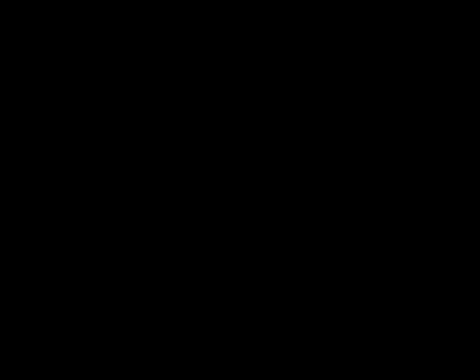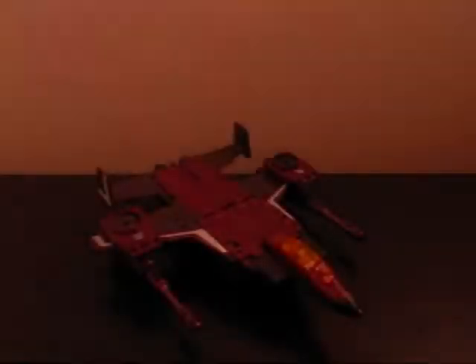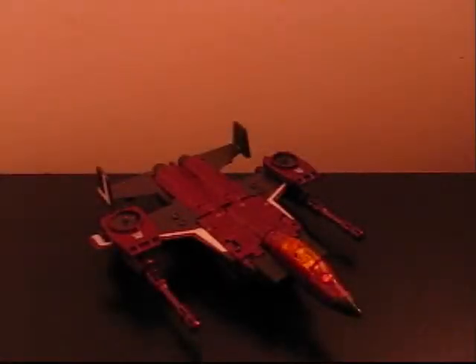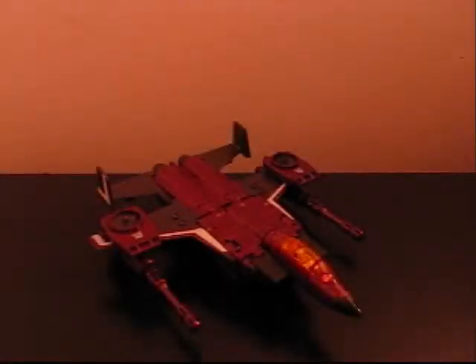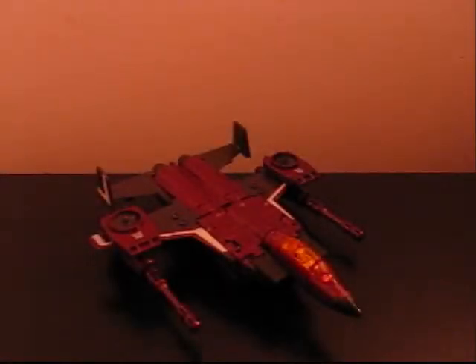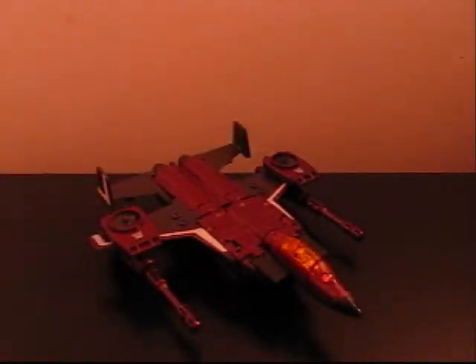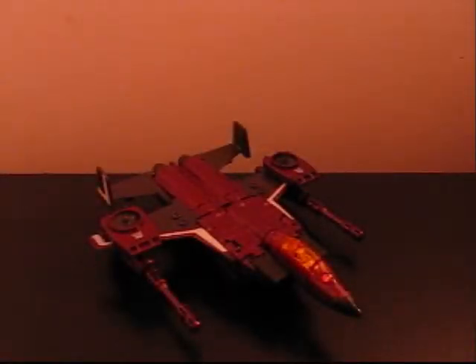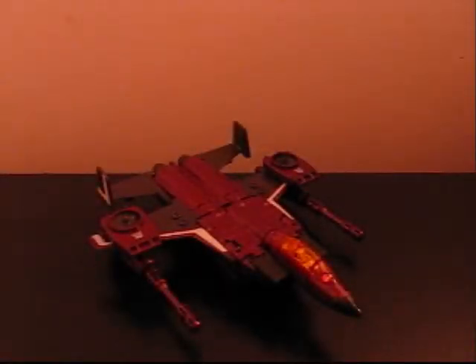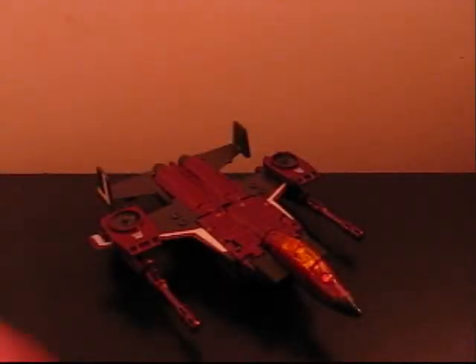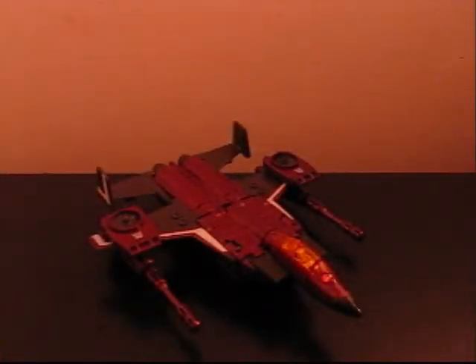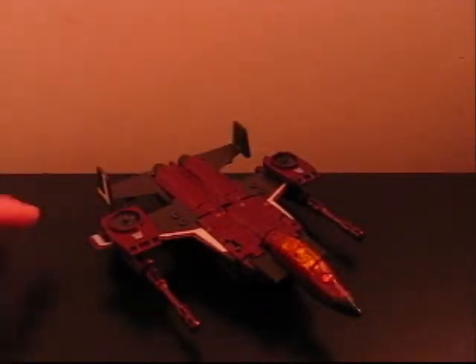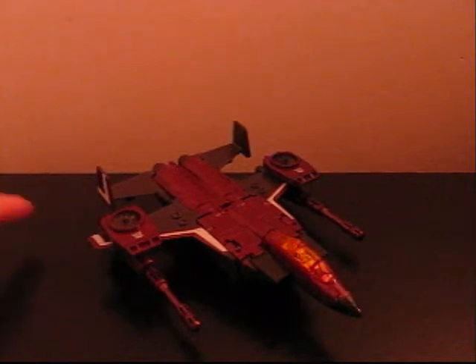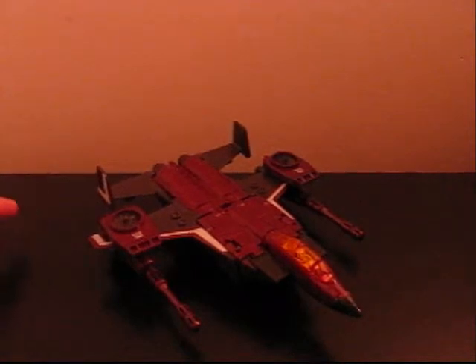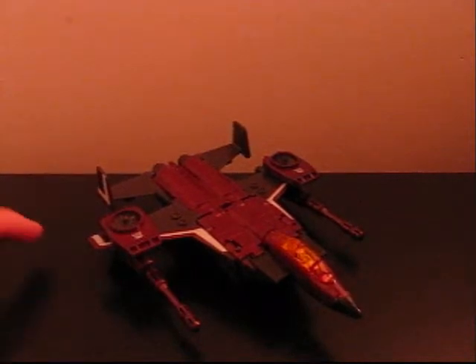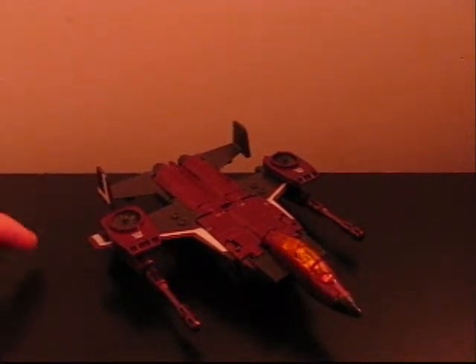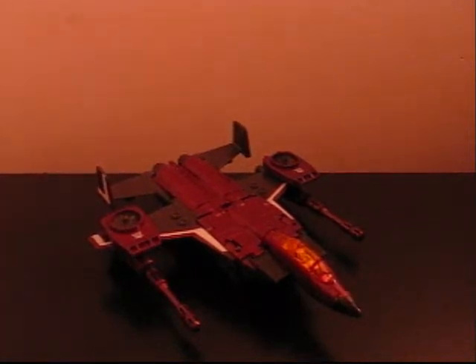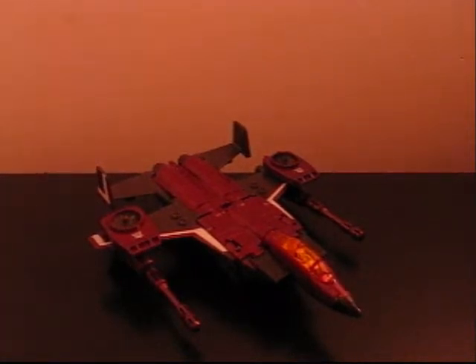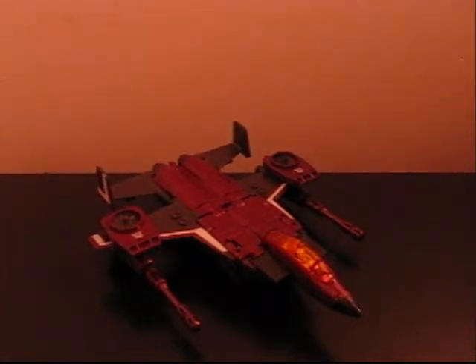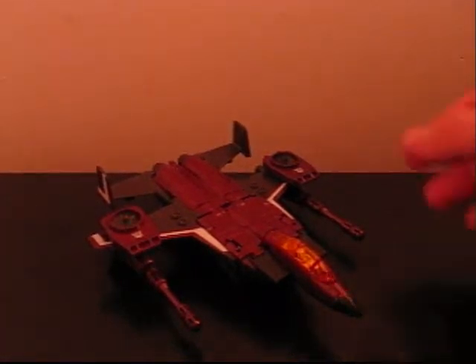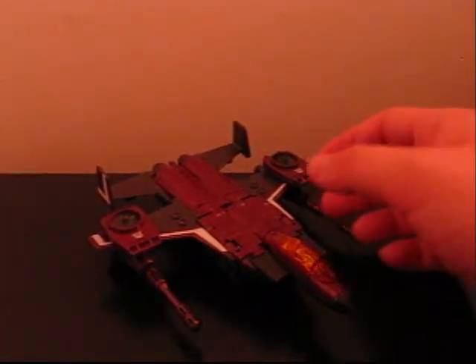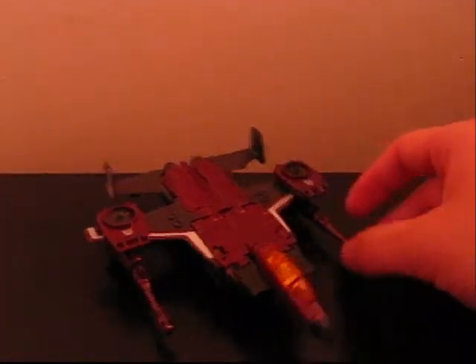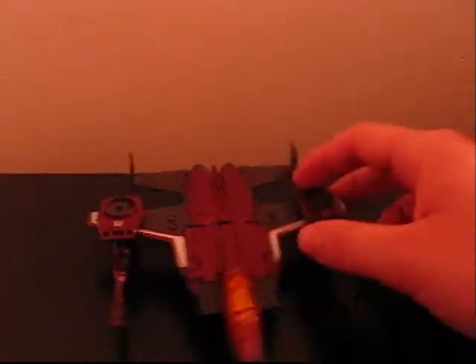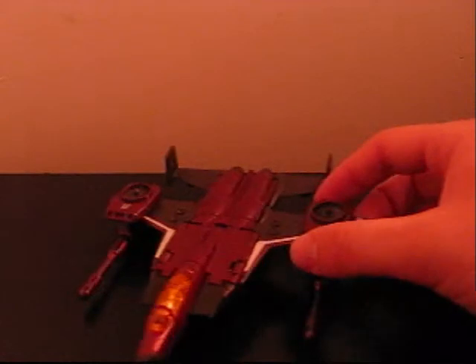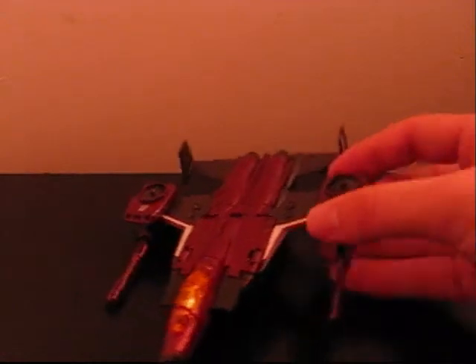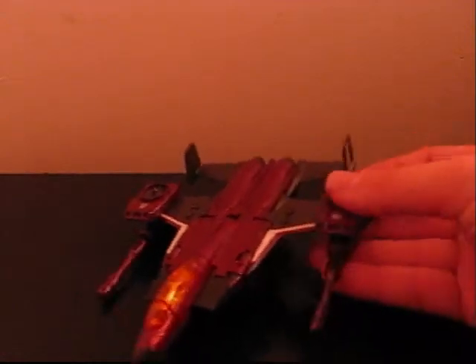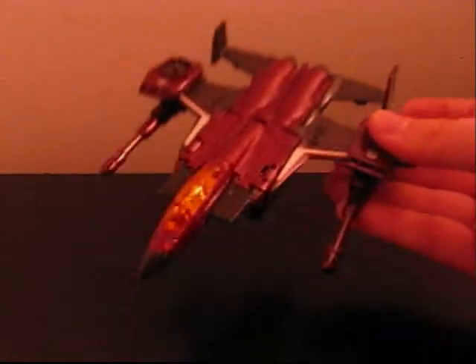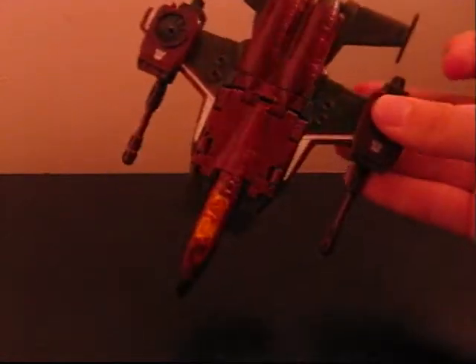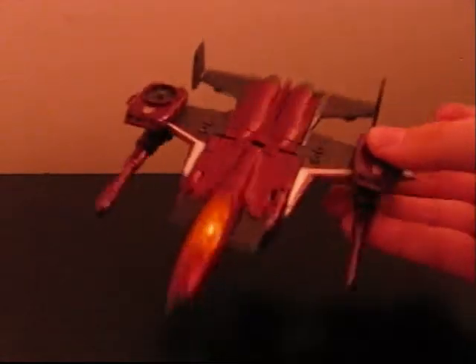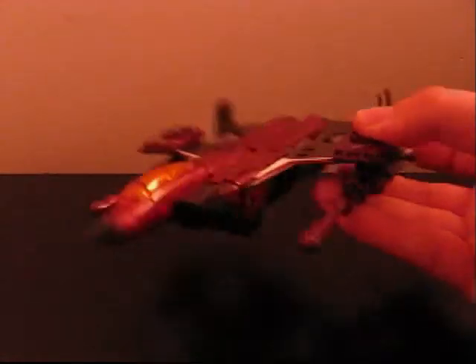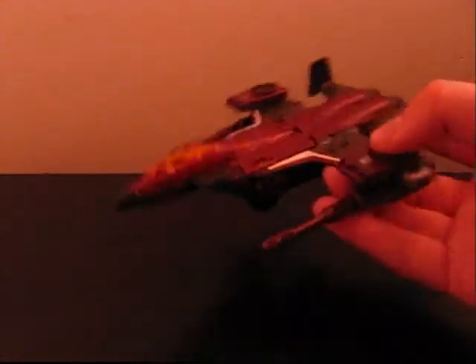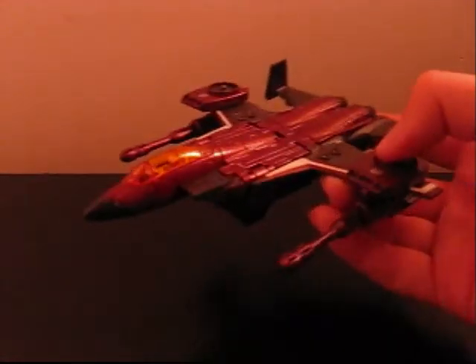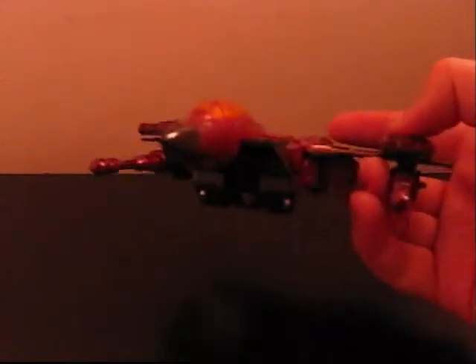Hello YouTube, Optimus Smythe back for another video review — something I got not quite such a long time ago, but recently, sometime this spring semester. I just bought him at Walmart because he looked pretty sweet. This is Generations Thrust.